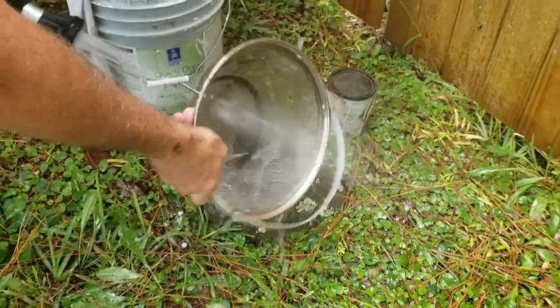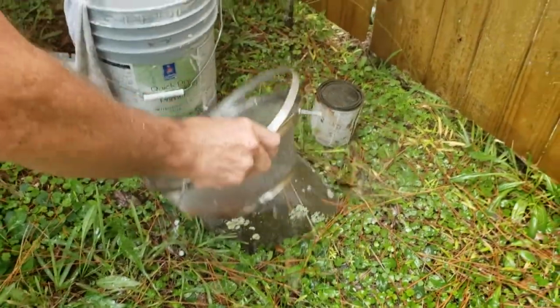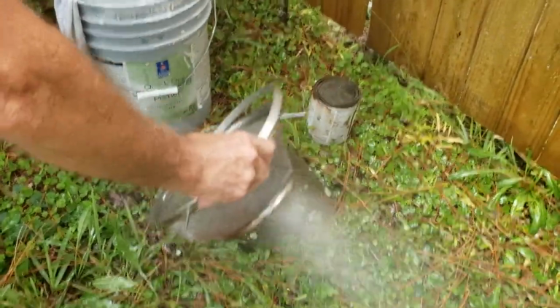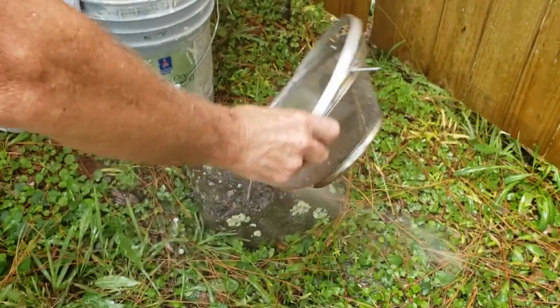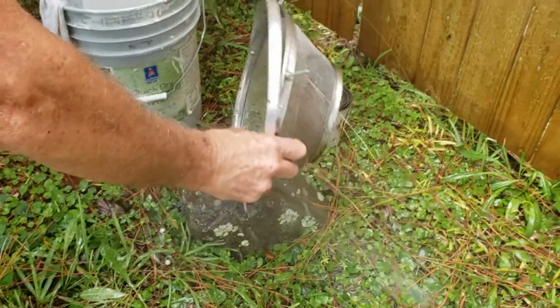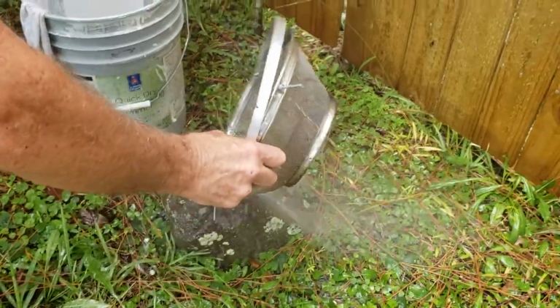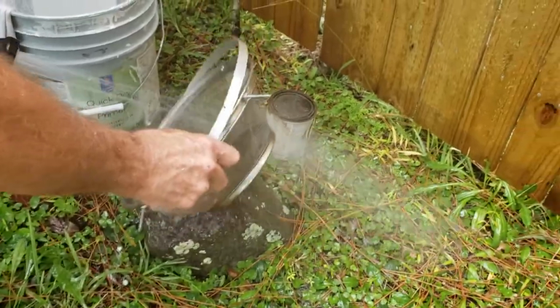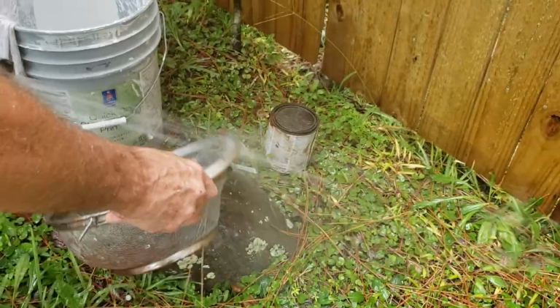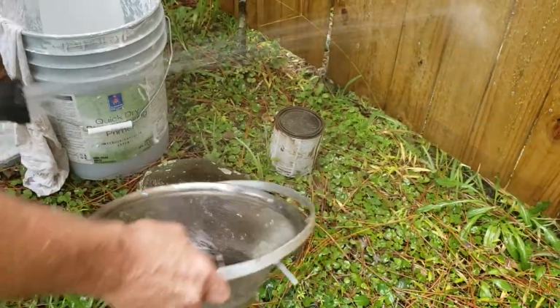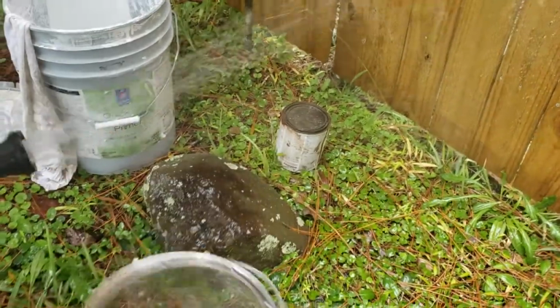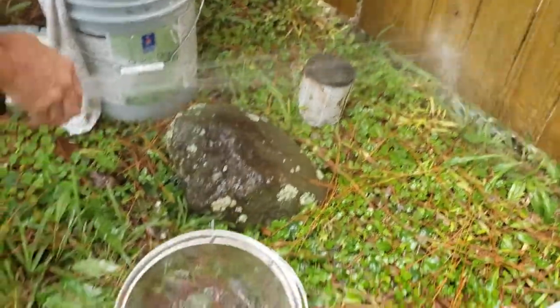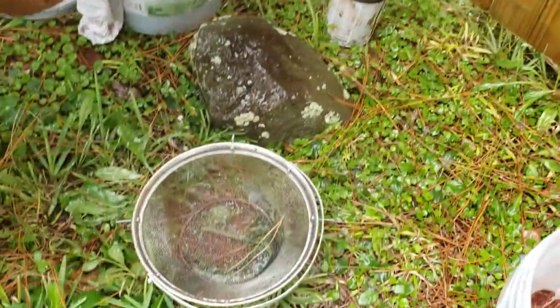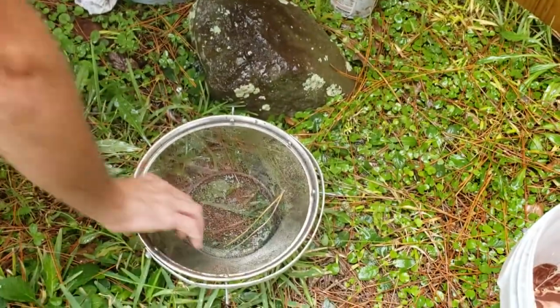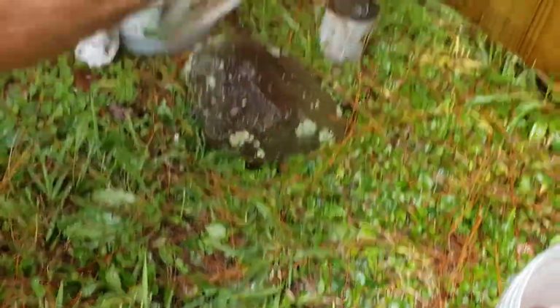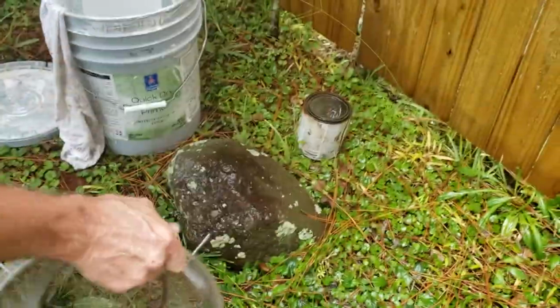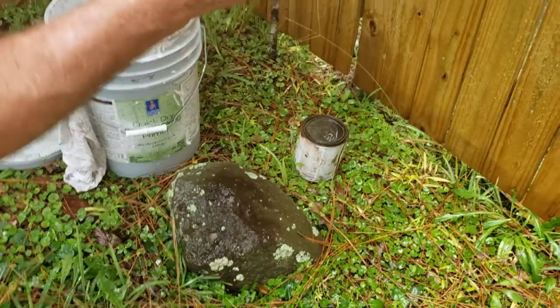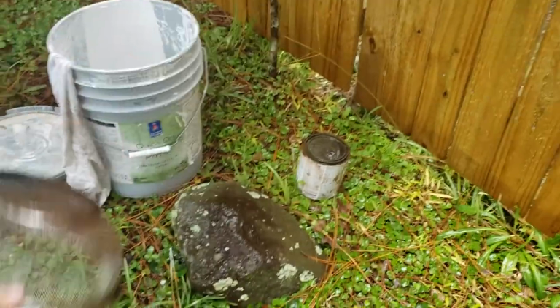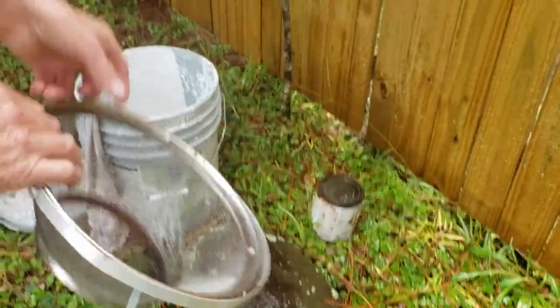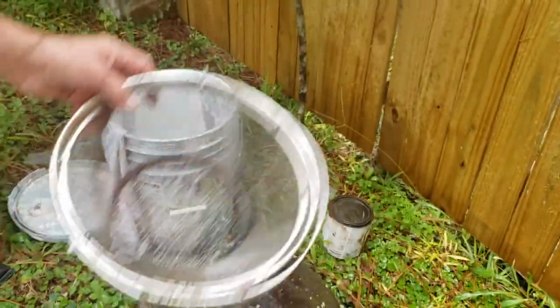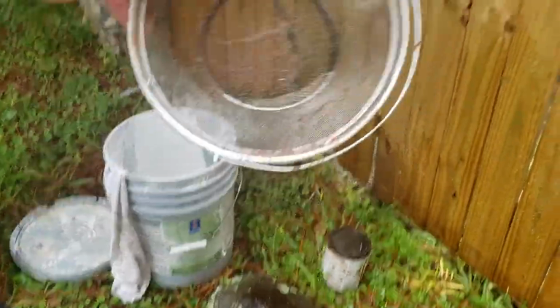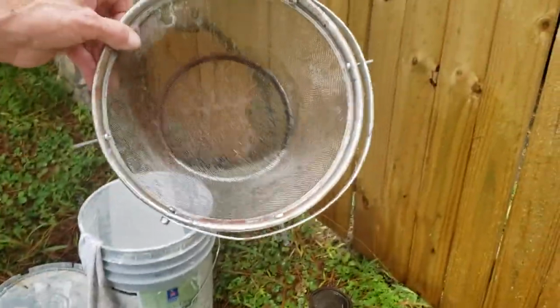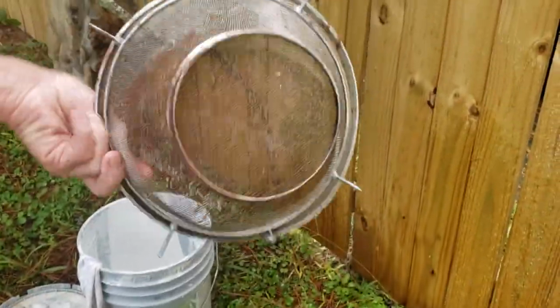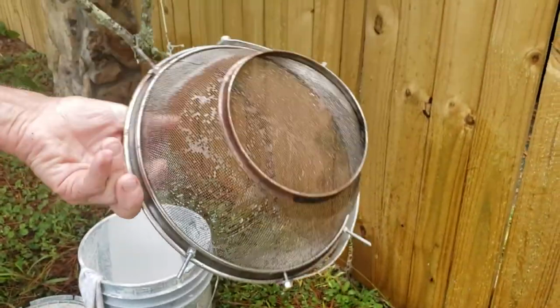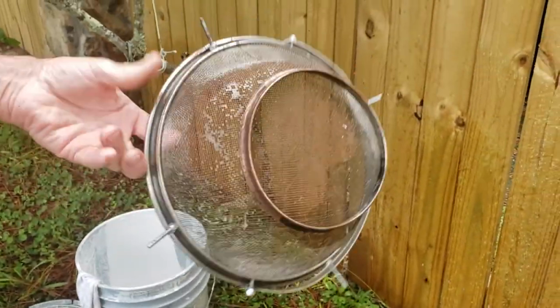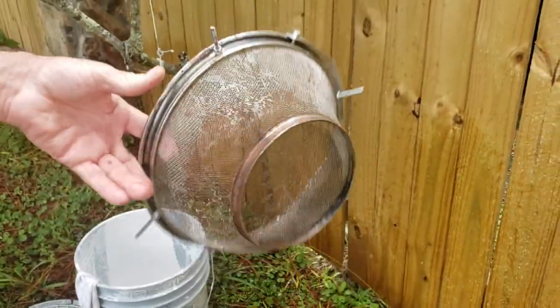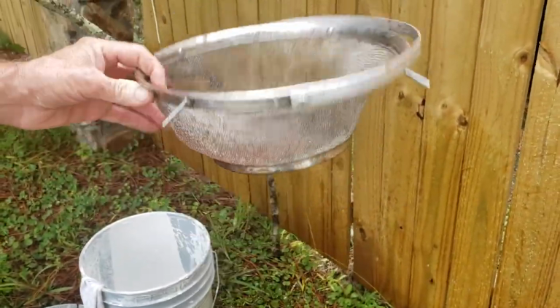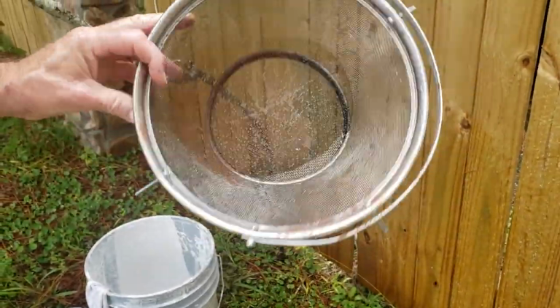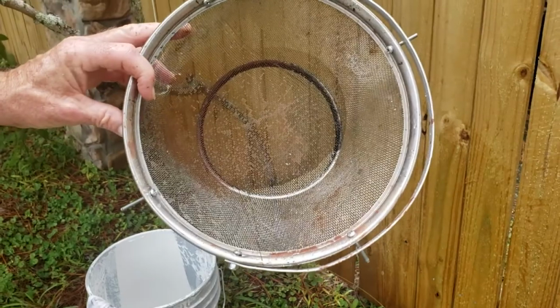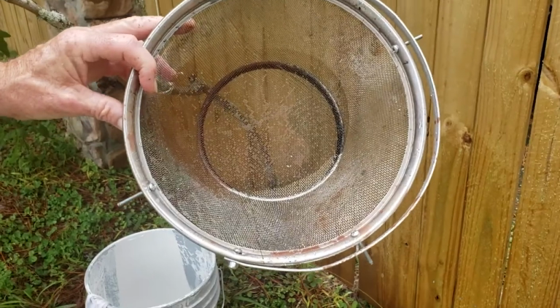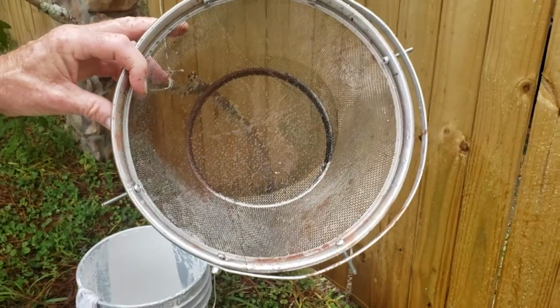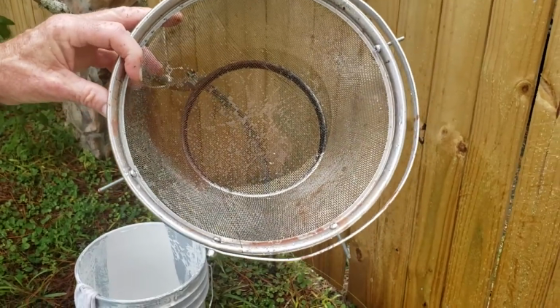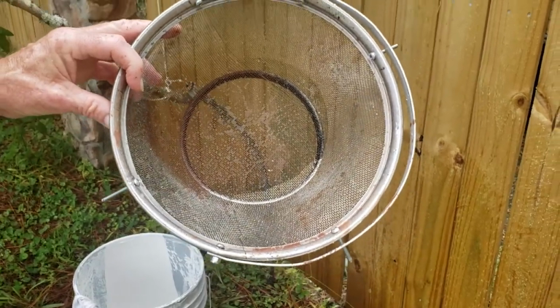As long as you rinse it good, it'll last quite a while. All we have to worry about is just a little bit of staining on the product, but it's clean and you can go product to product, back to back.